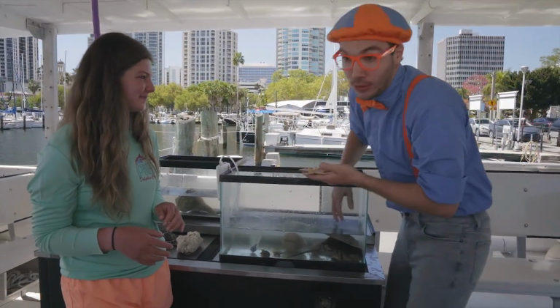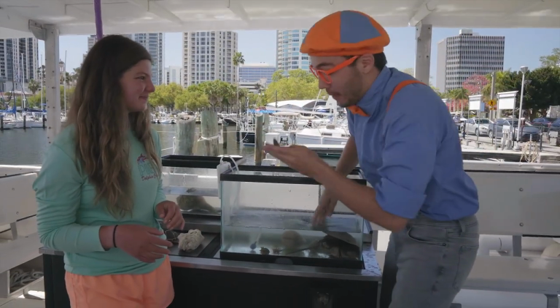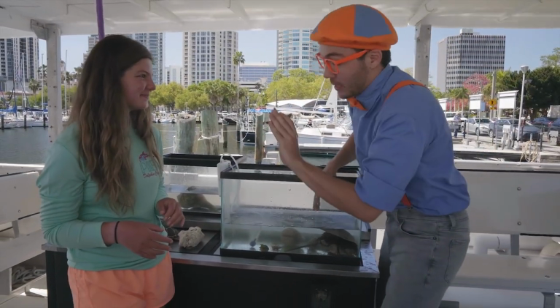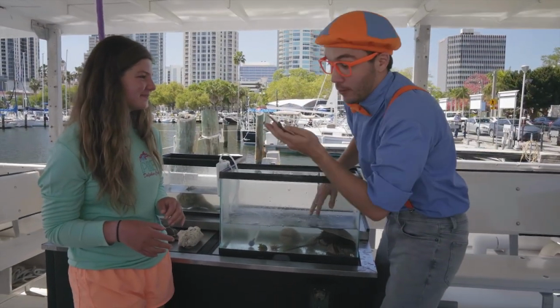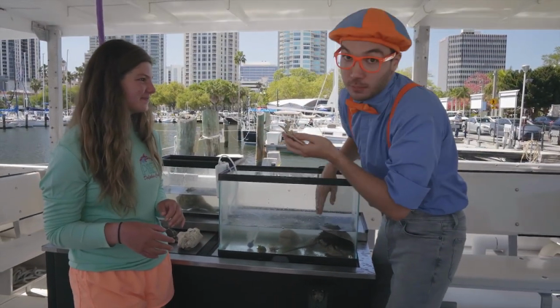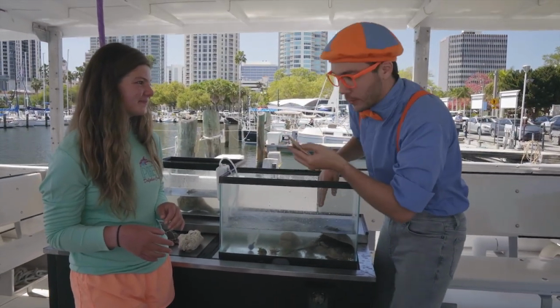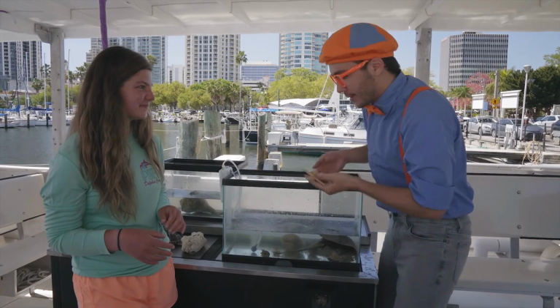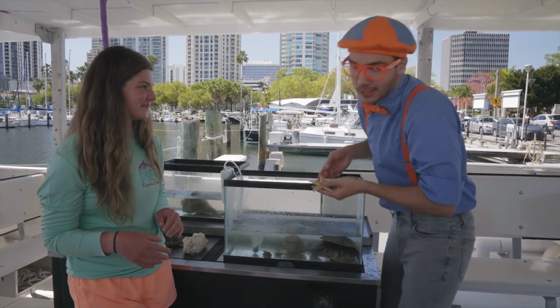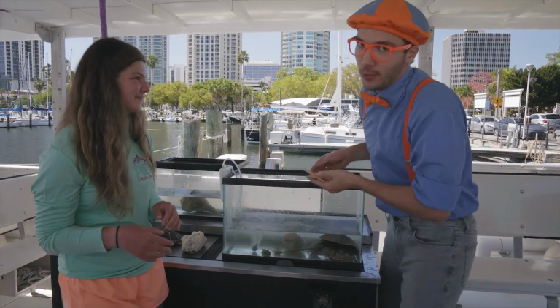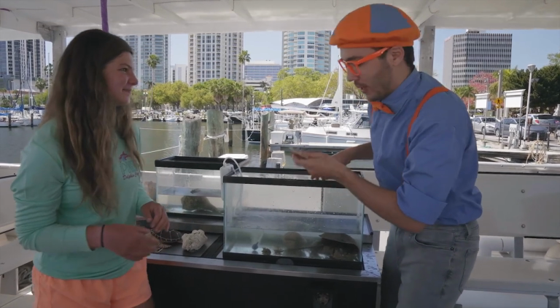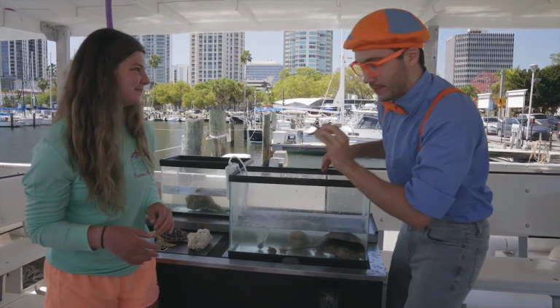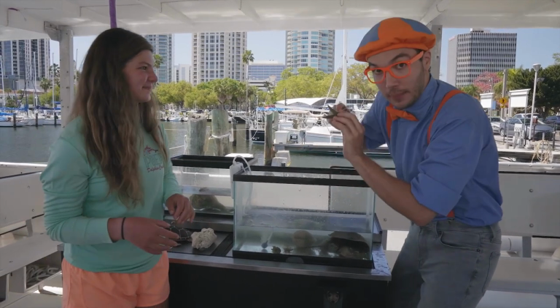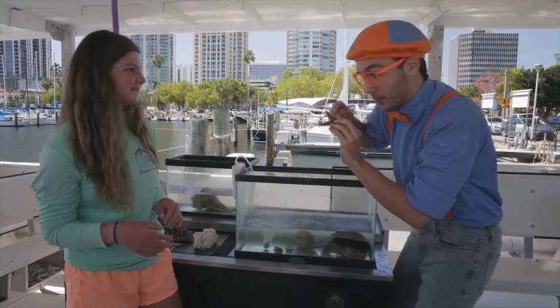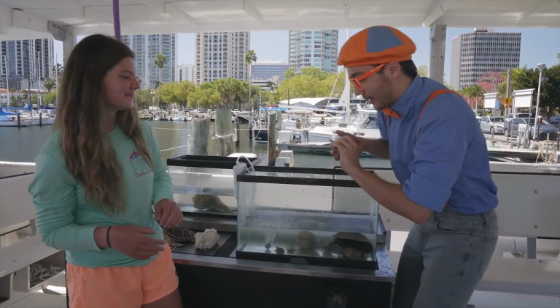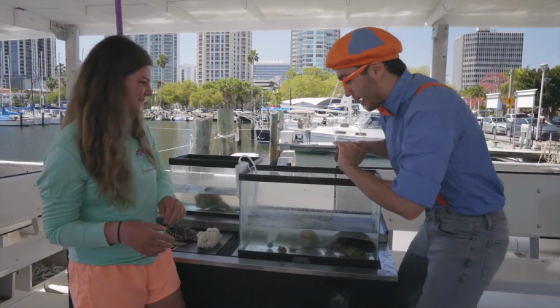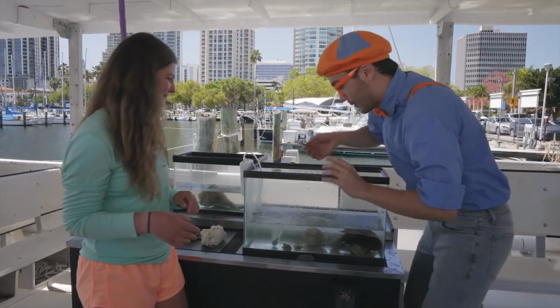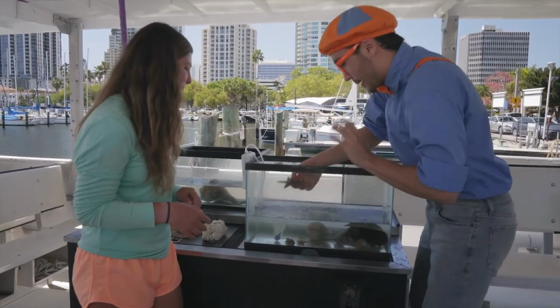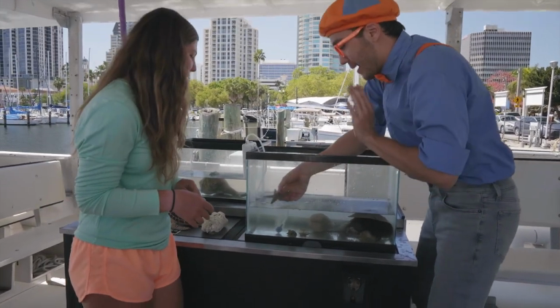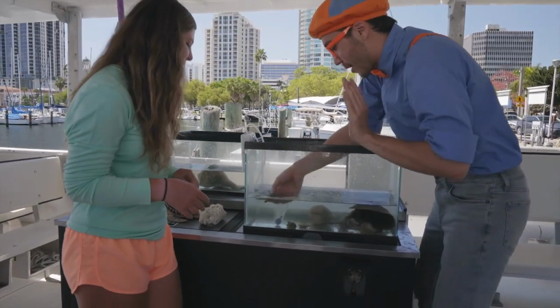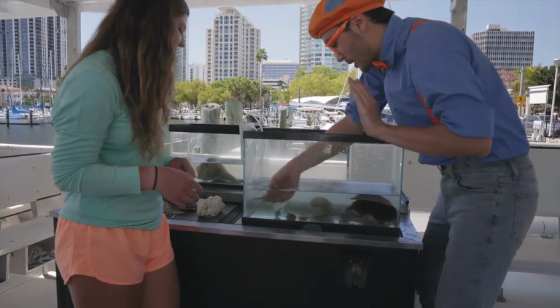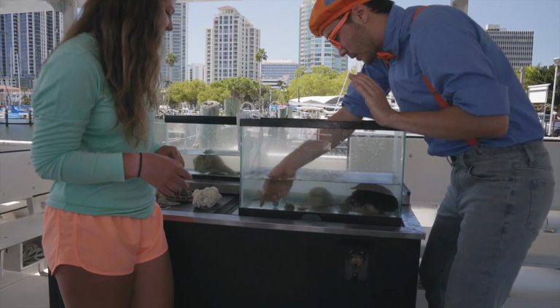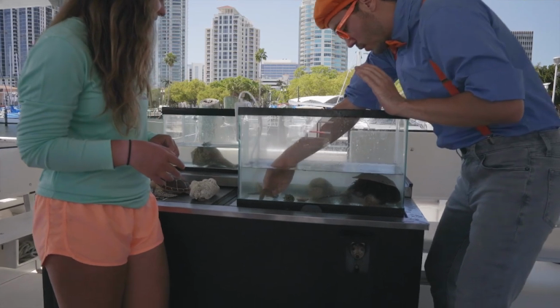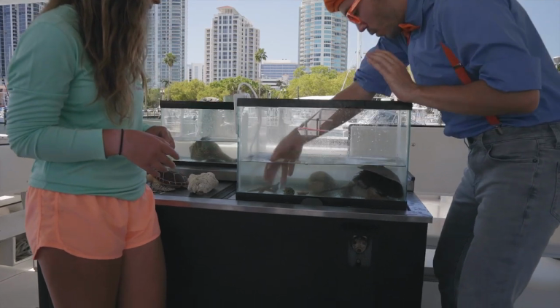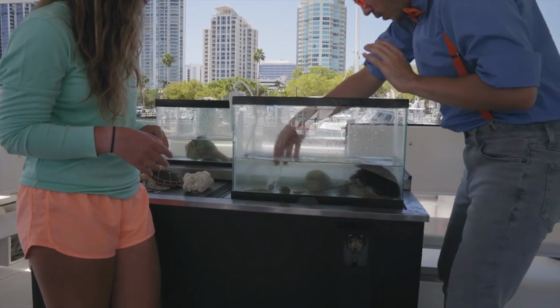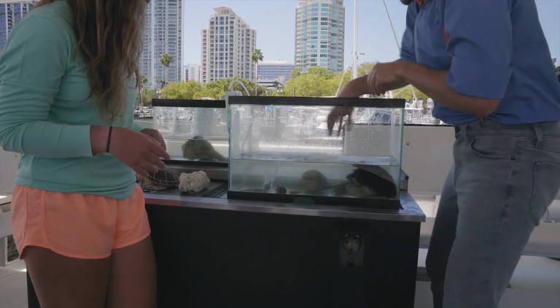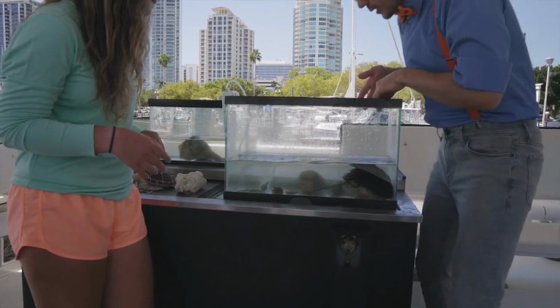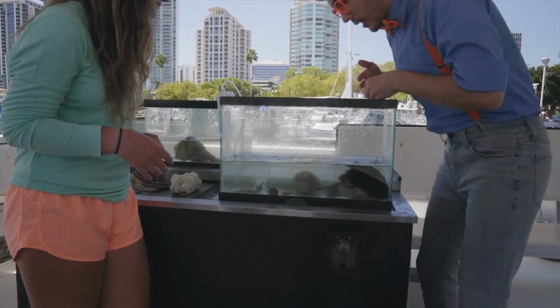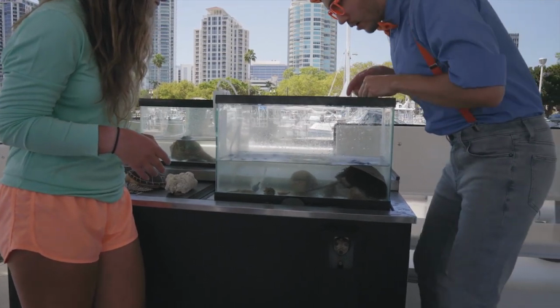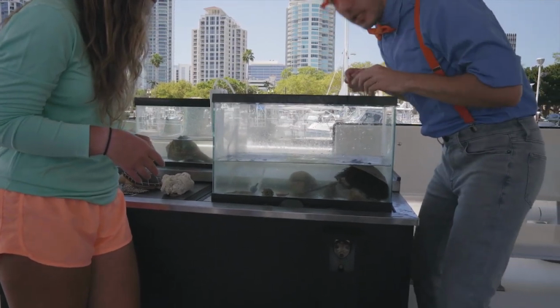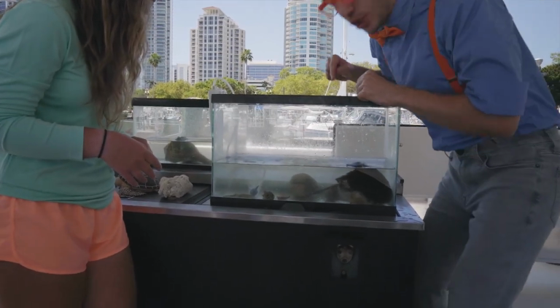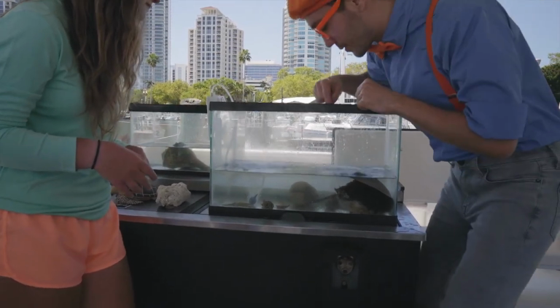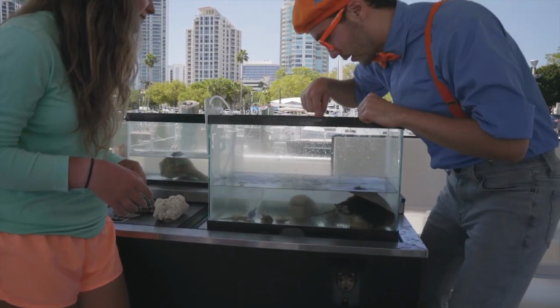This starfish is pretty cool, and so is the horseshoe crab. I'm going to put them back in the tank now. And it looks like there are a lot of shells in here.